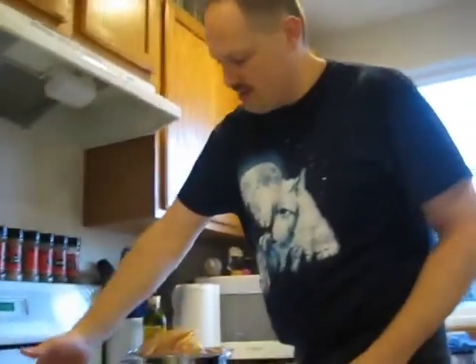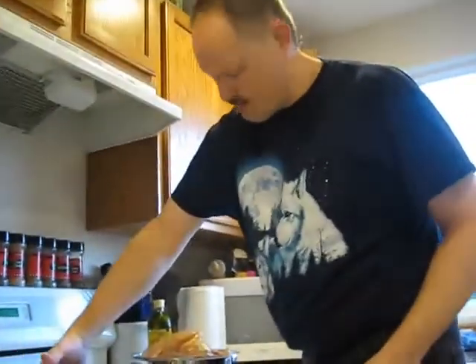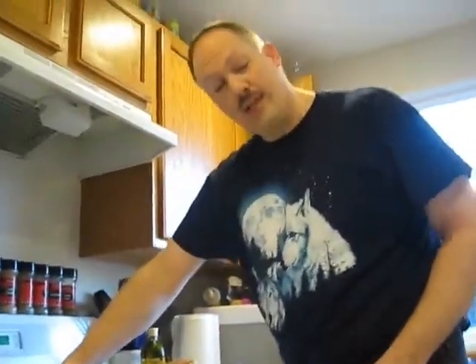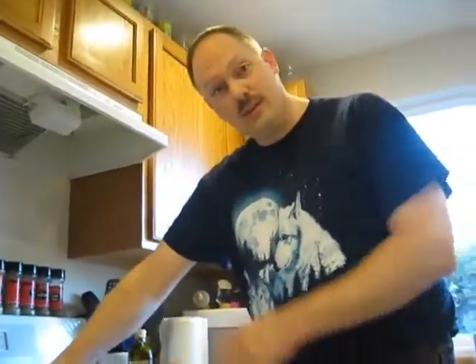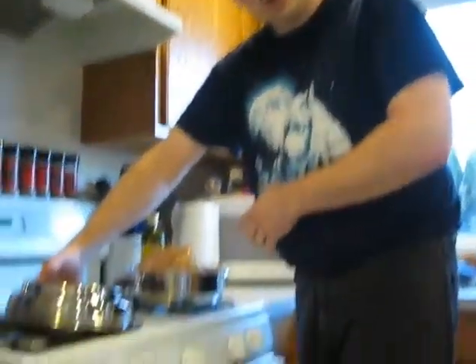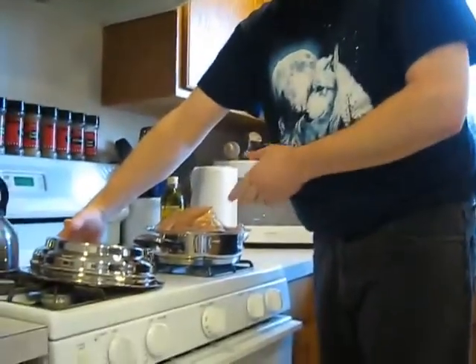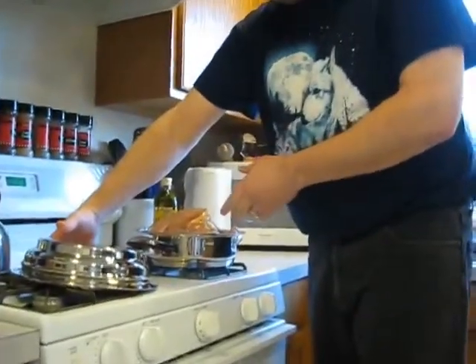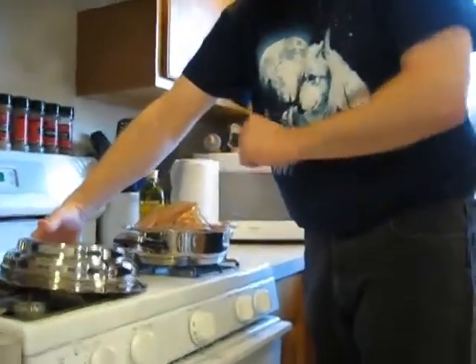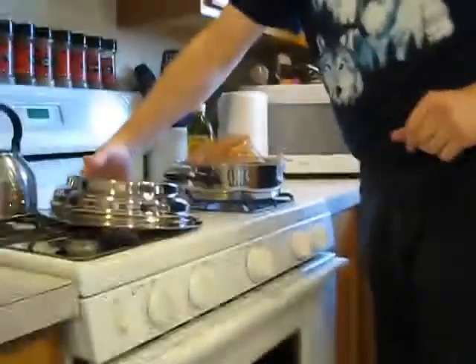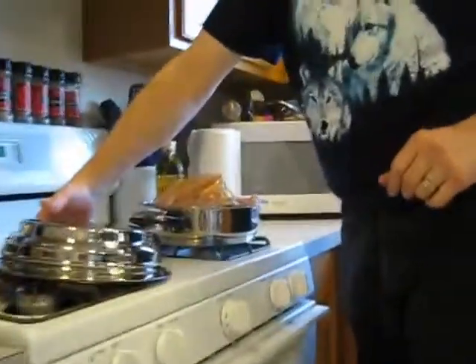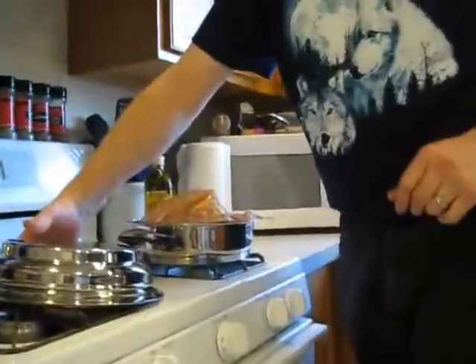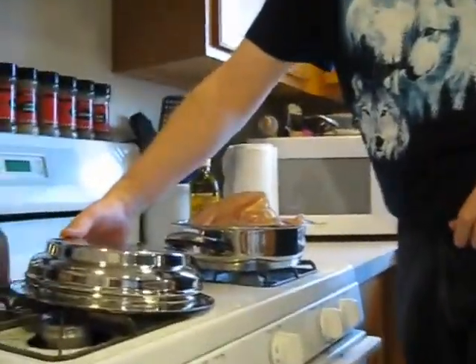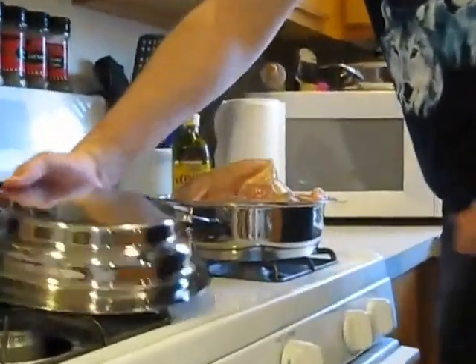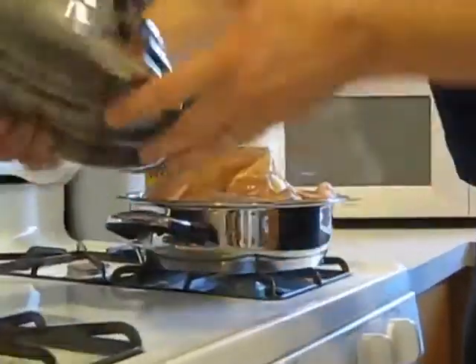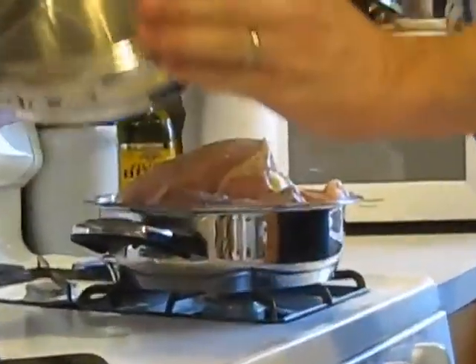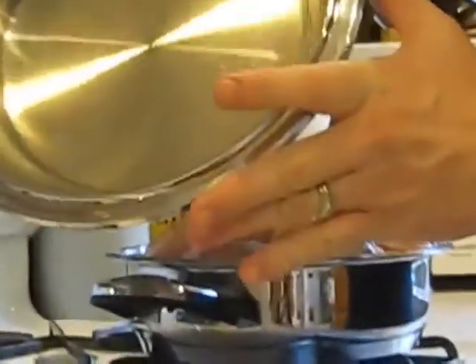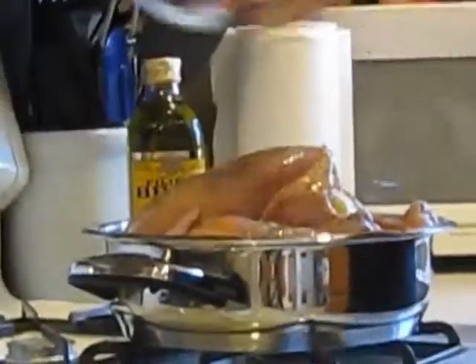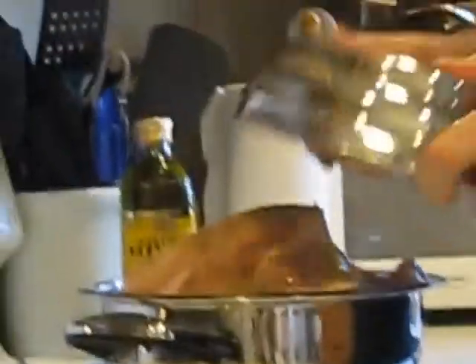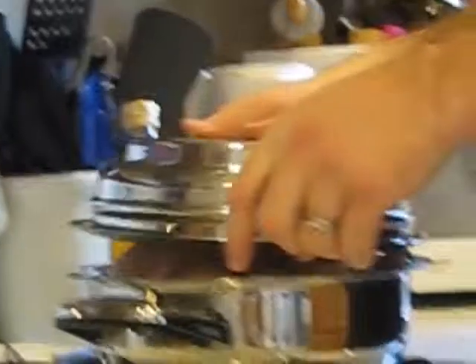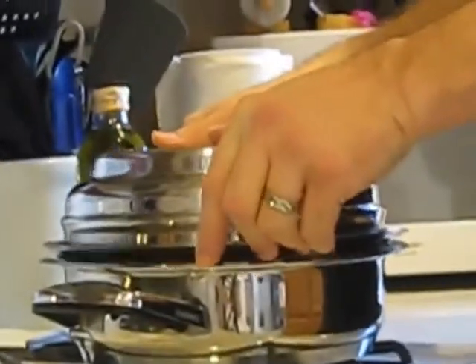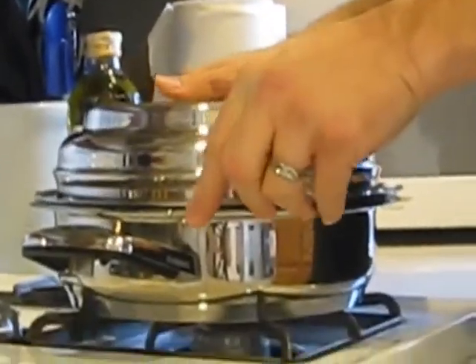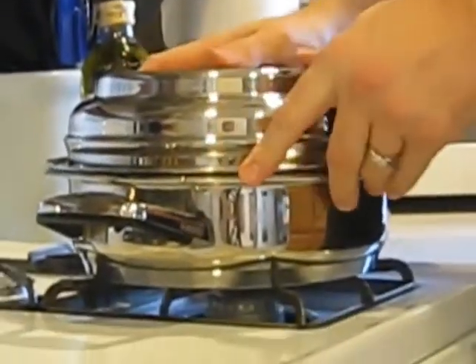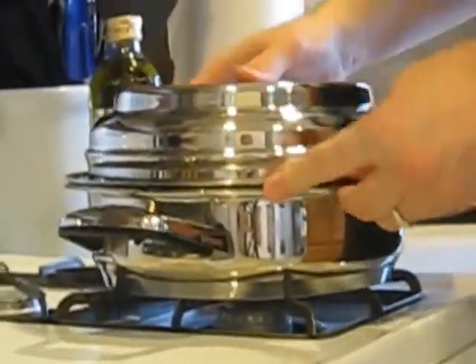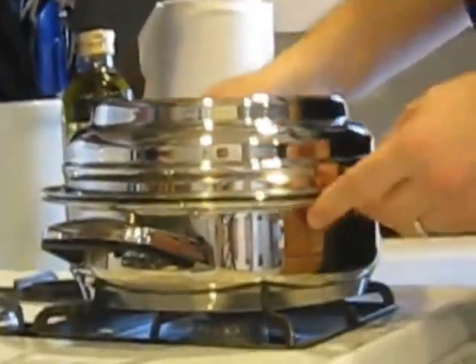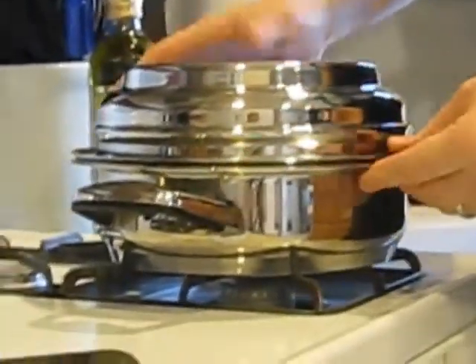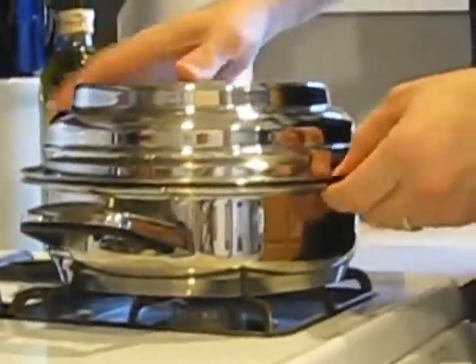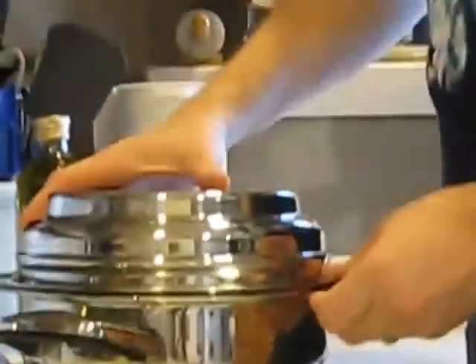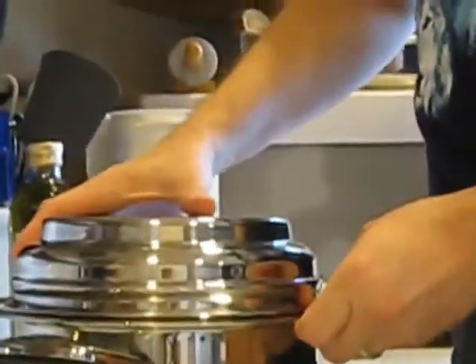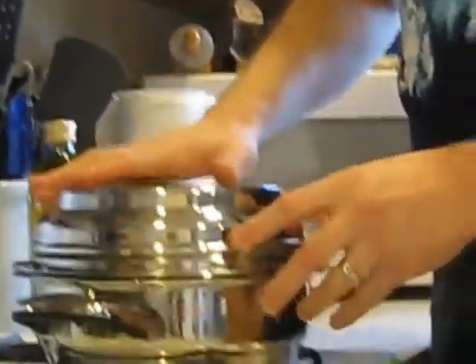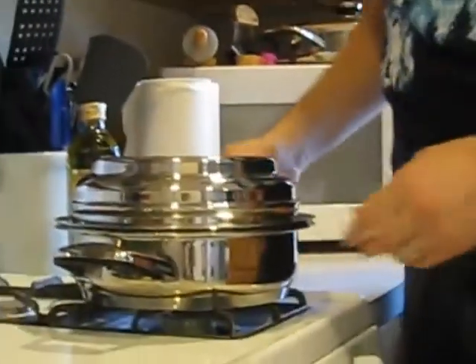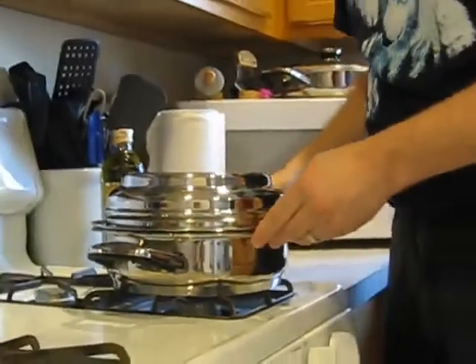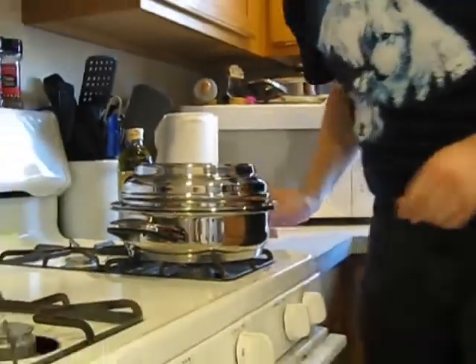Now that we've got the garlic, the chicken, the lemon, the honey, and the seasoning on there, put the bowl over the top like so — it fits on there and that replaces the normal lid.